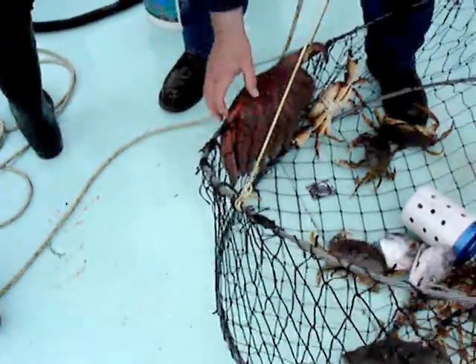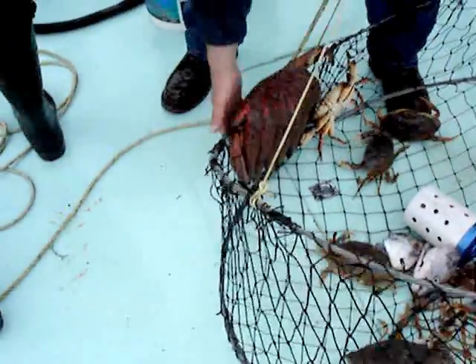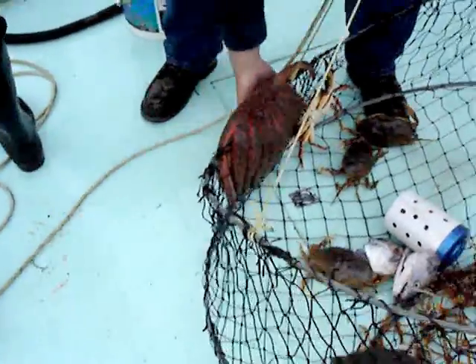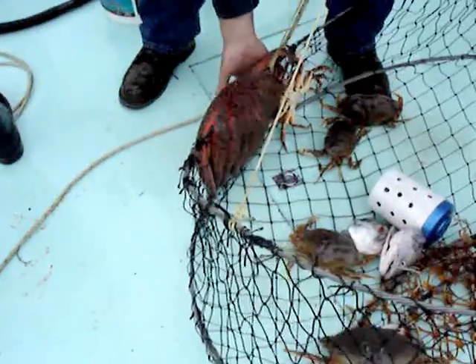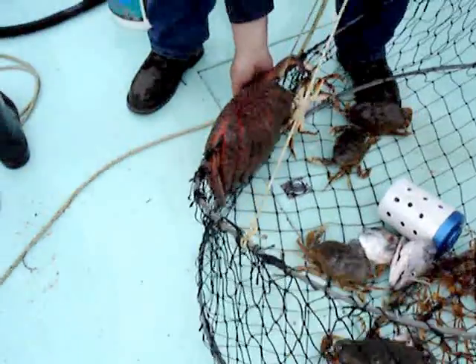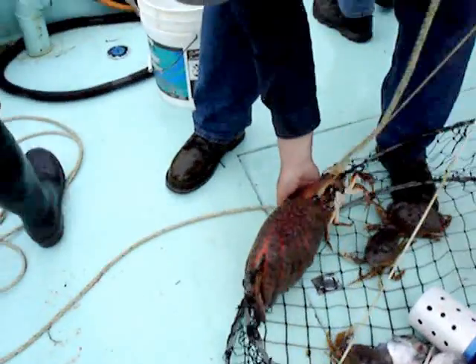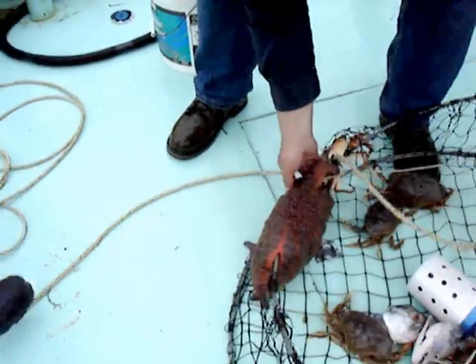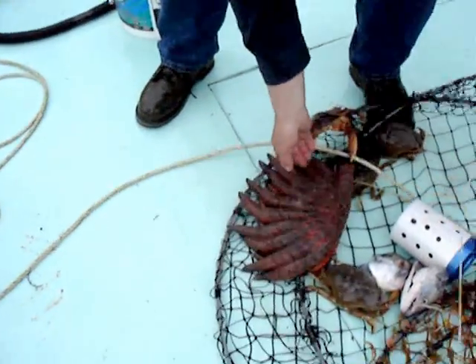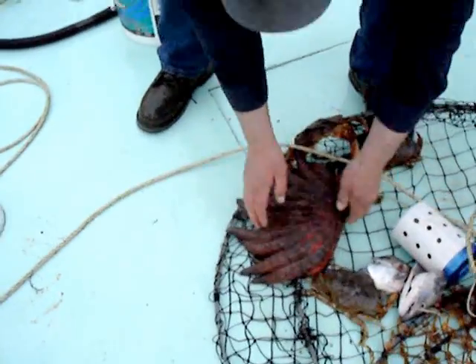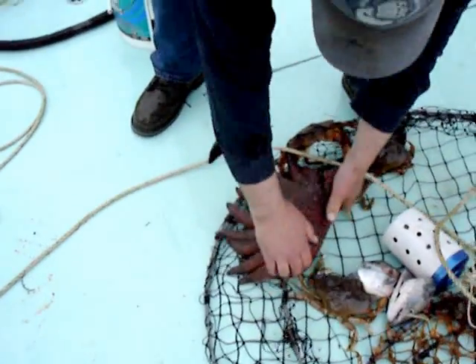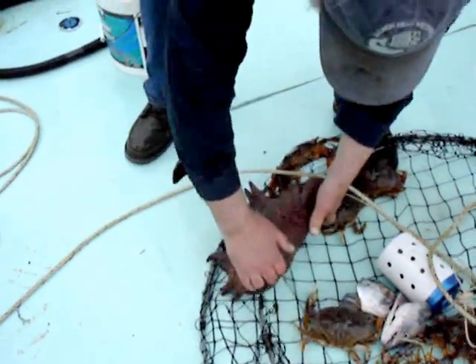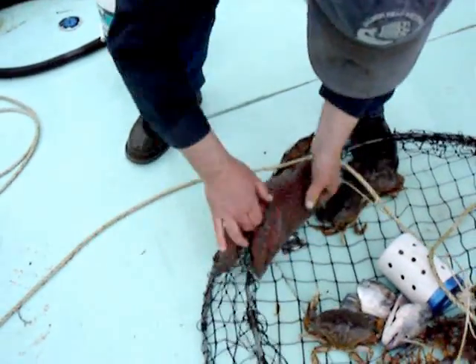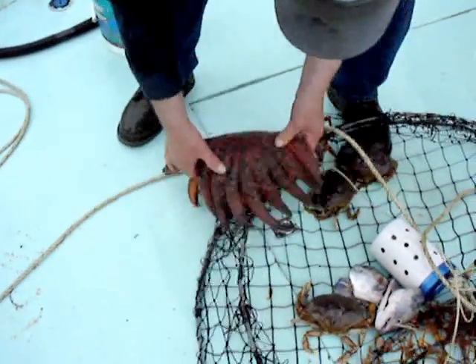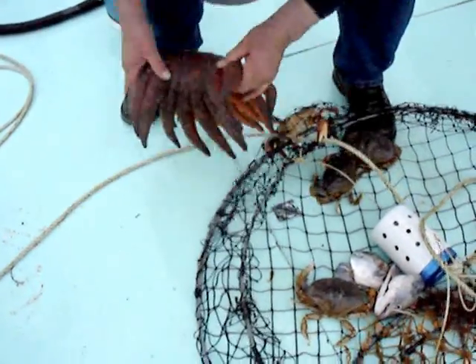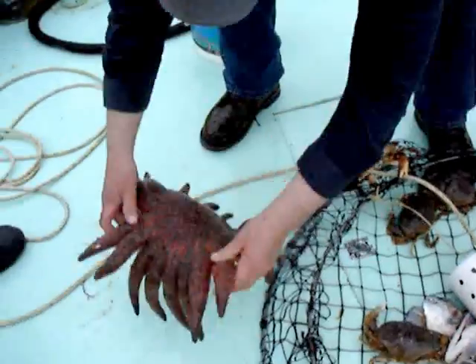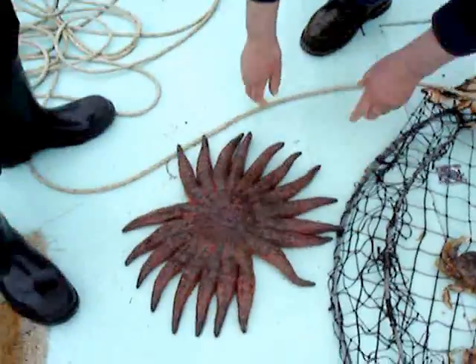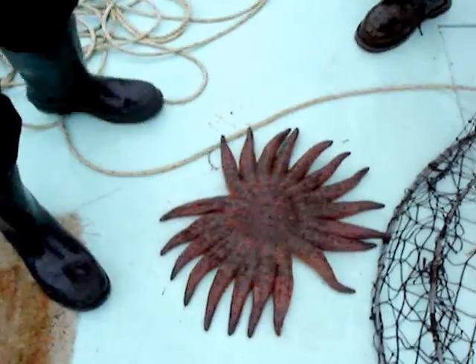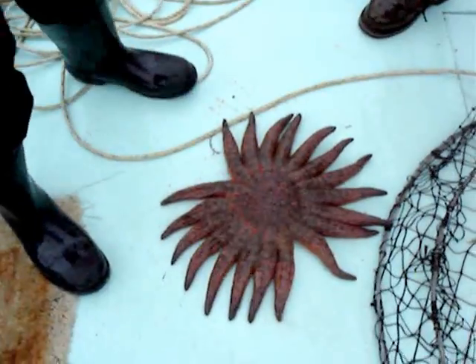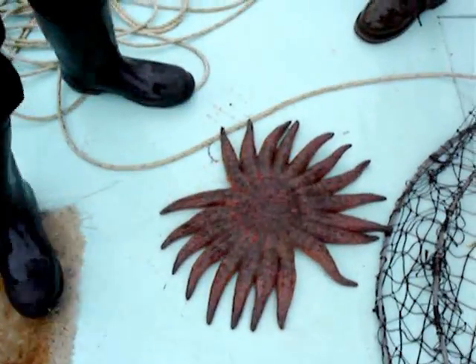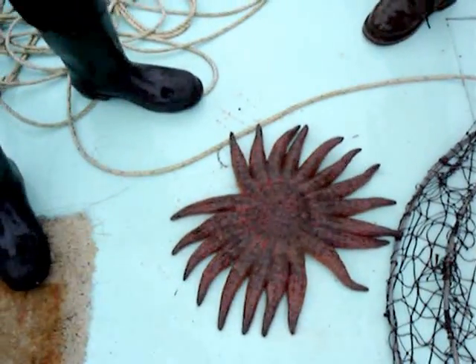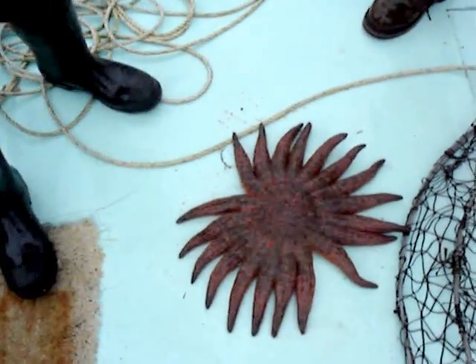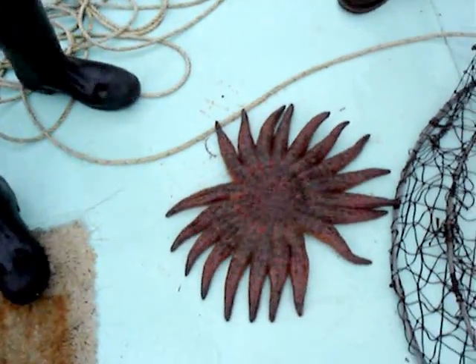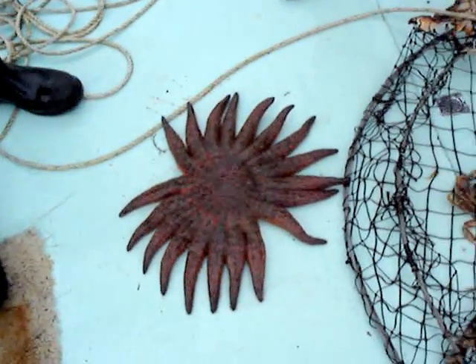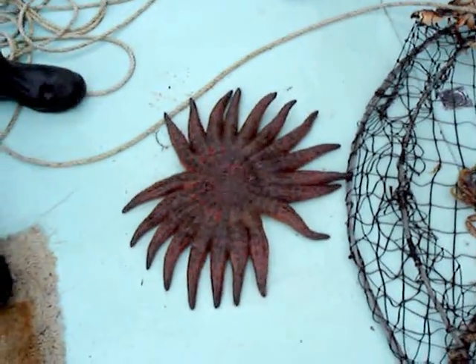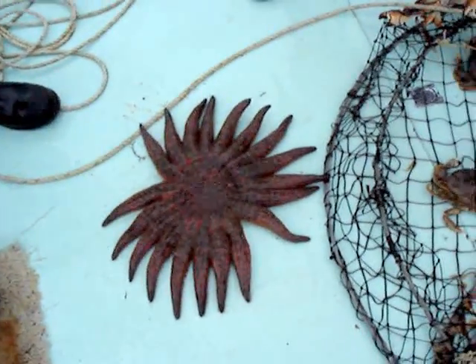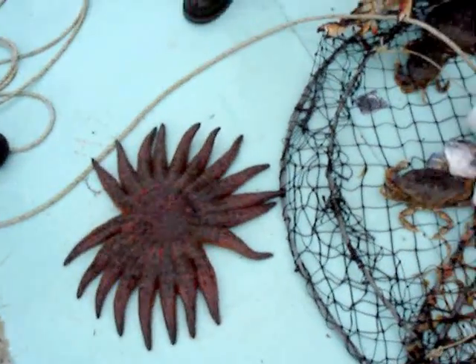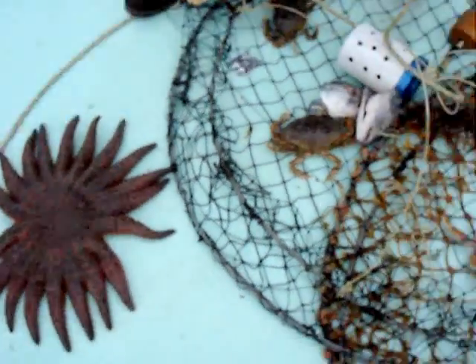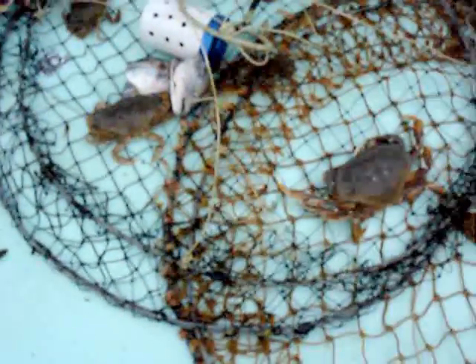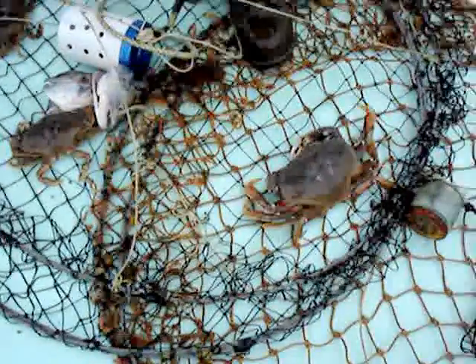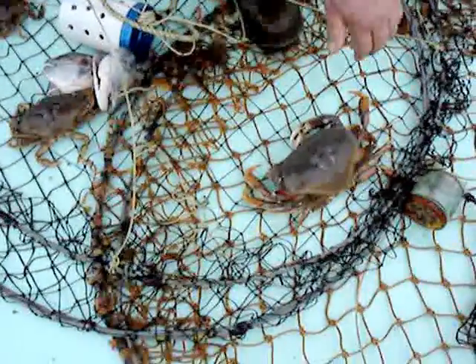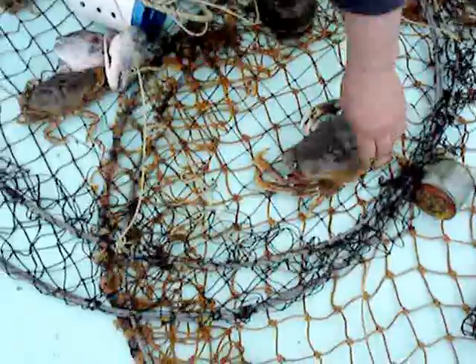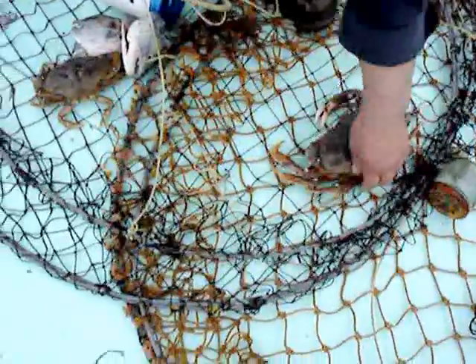And here we have a Sunstar starfish. That's a big one — look at that. They can grow like three times the size of that. So this one is a keeper right here — we got a keeper.